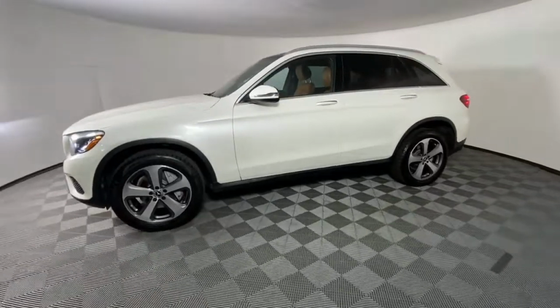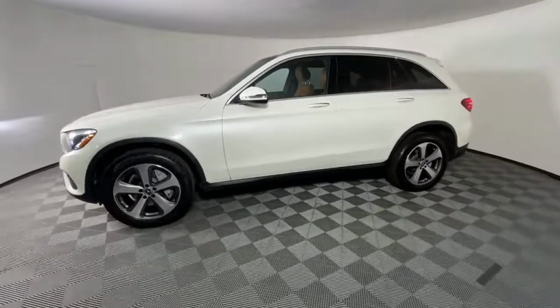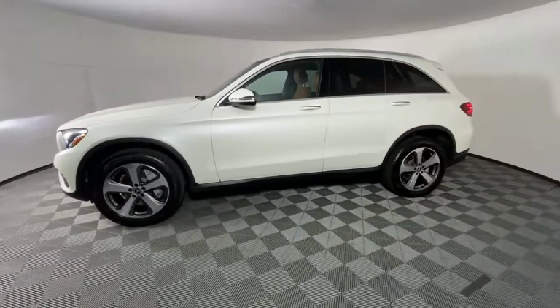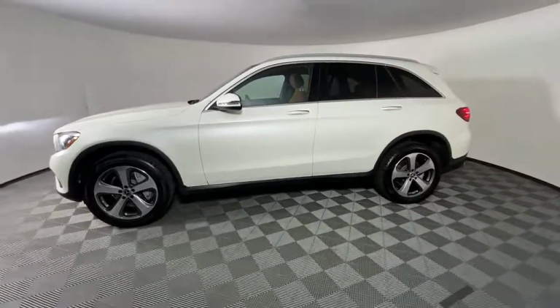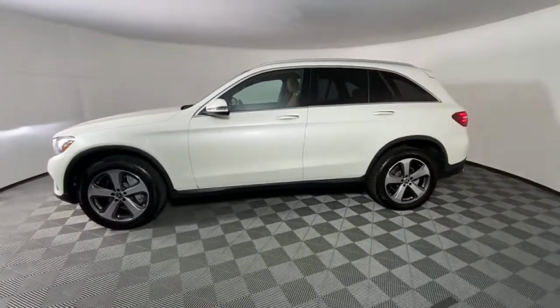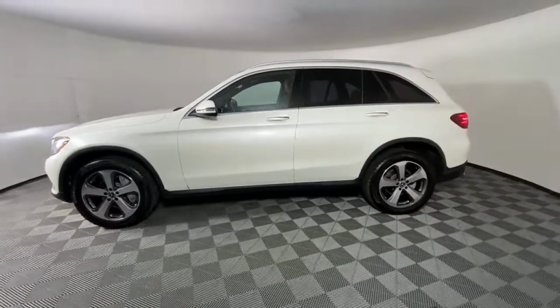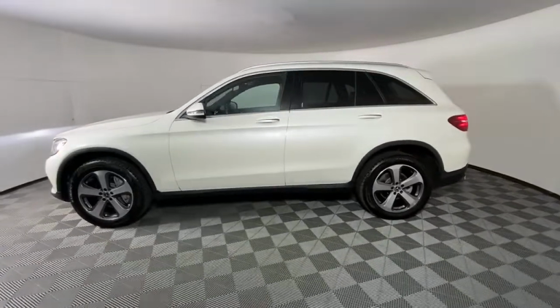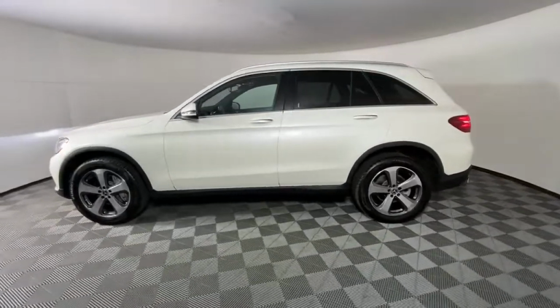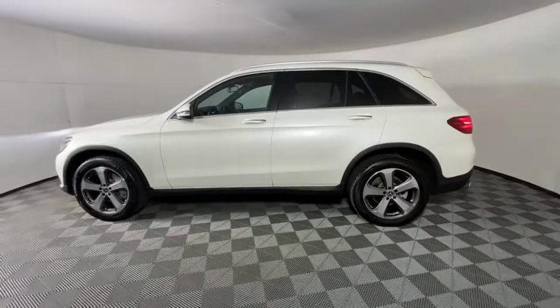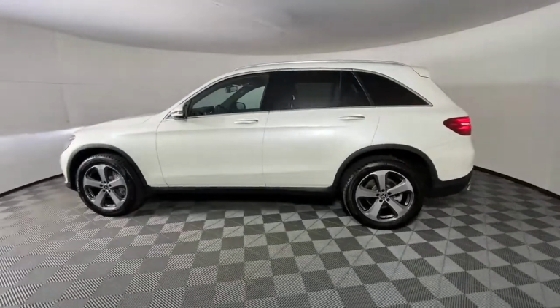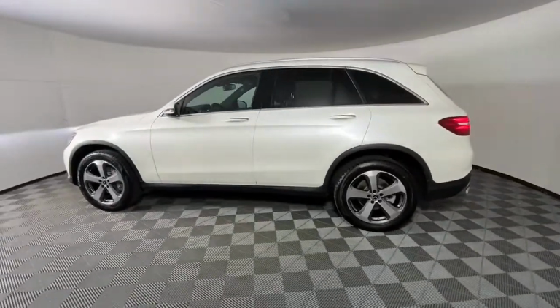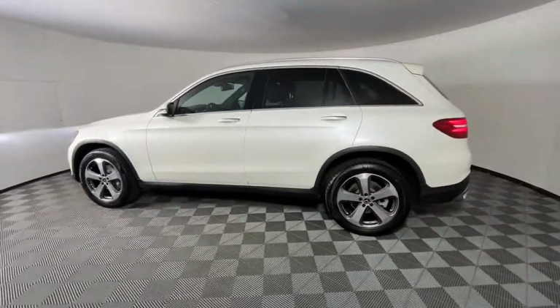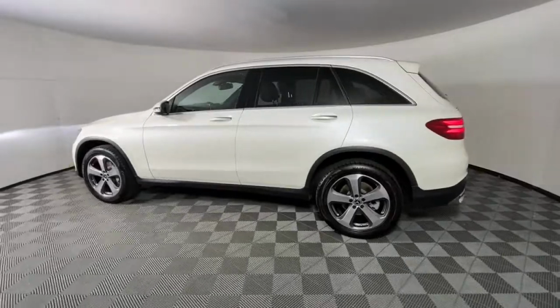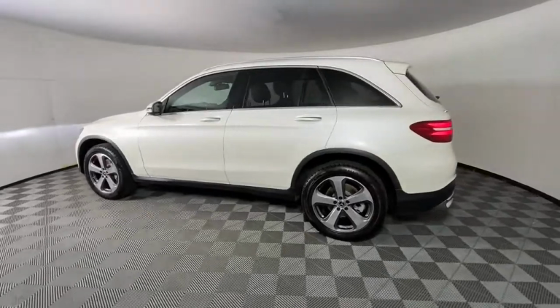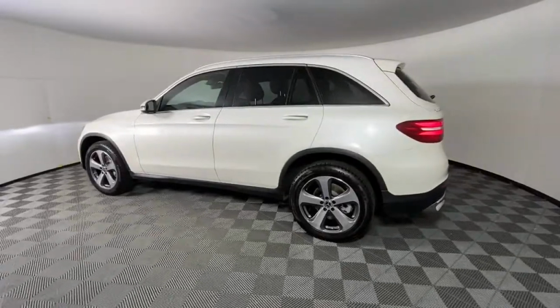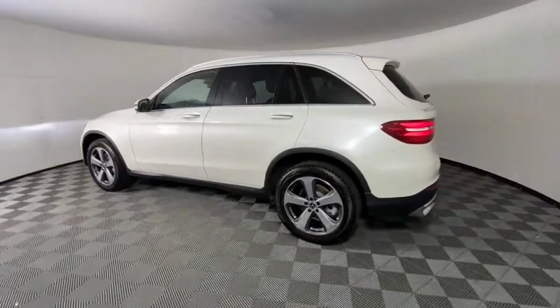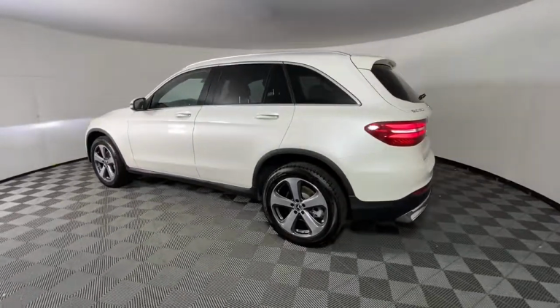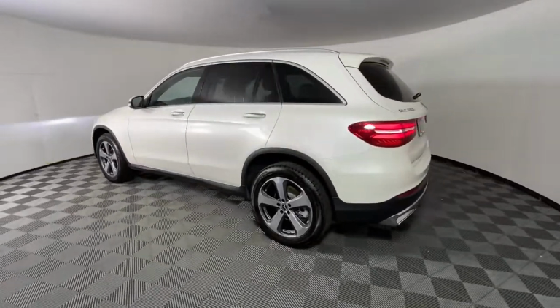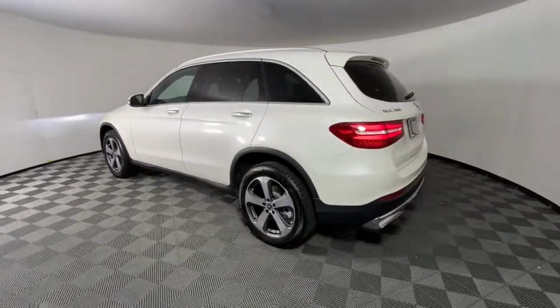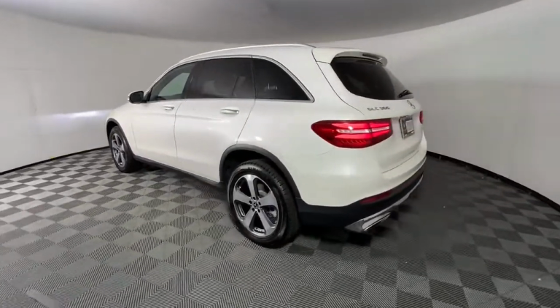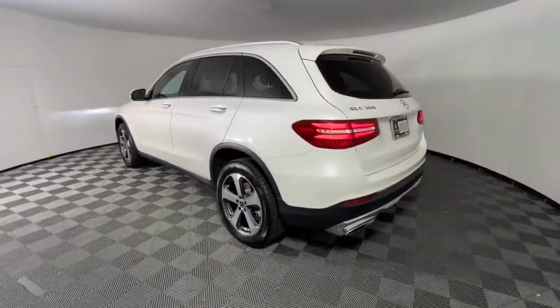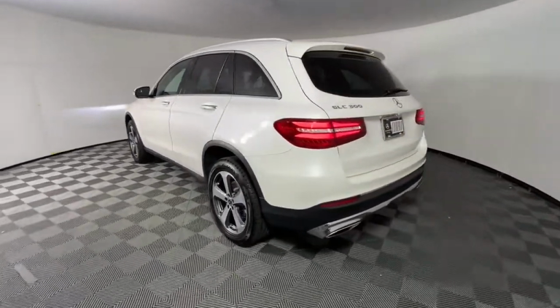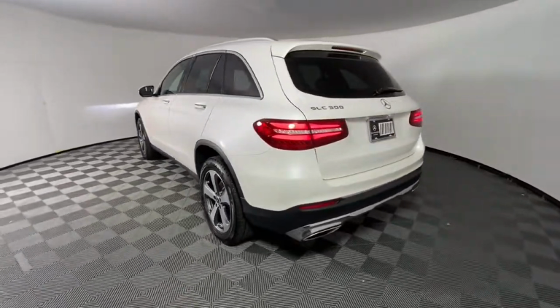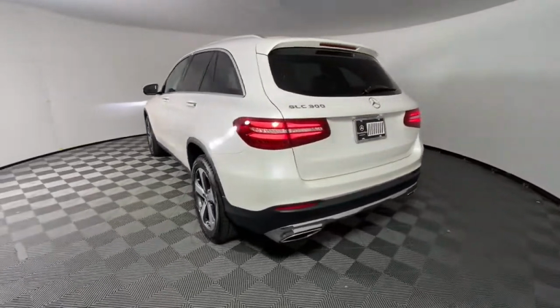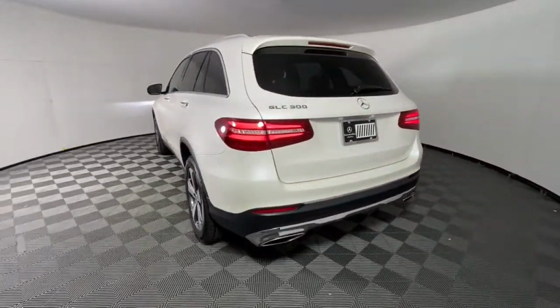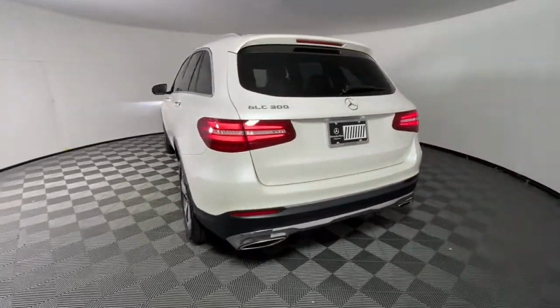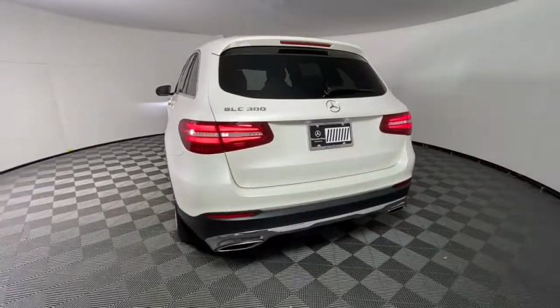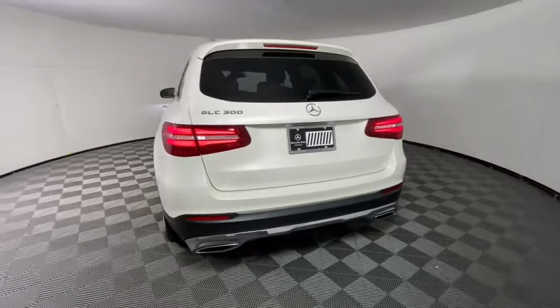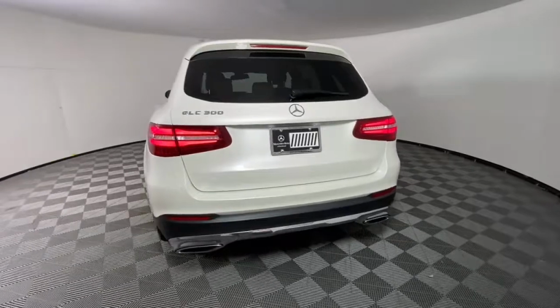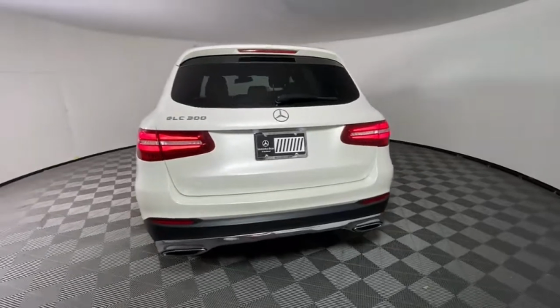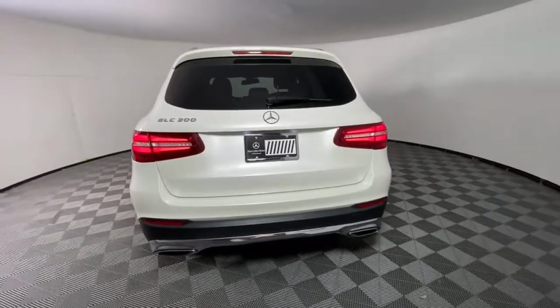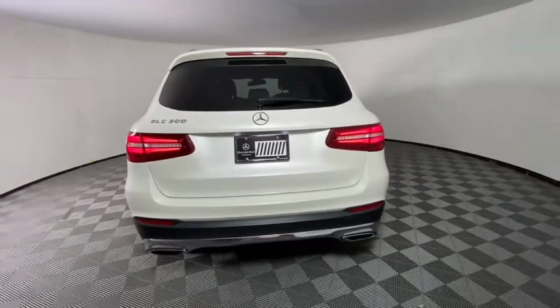This exceptional GLC 300 offers enthusiastic performance, chiseled style, and top-shelf luxury while also leveraging the latest tech and innovations in SUV versatility.